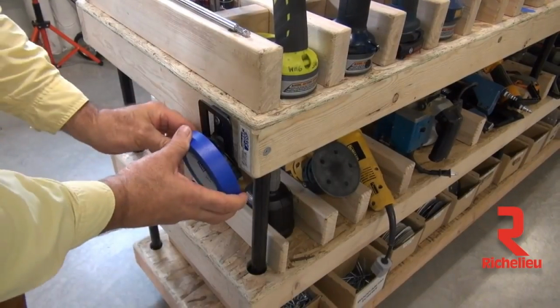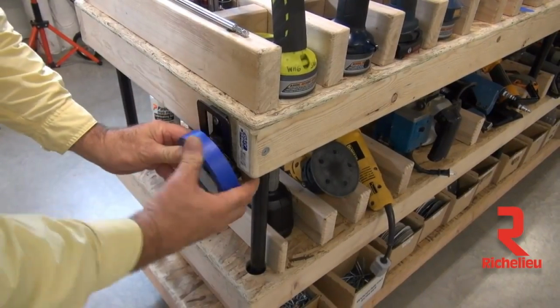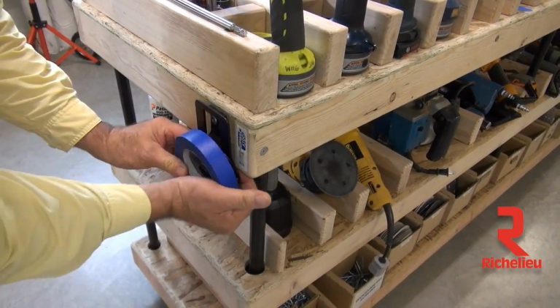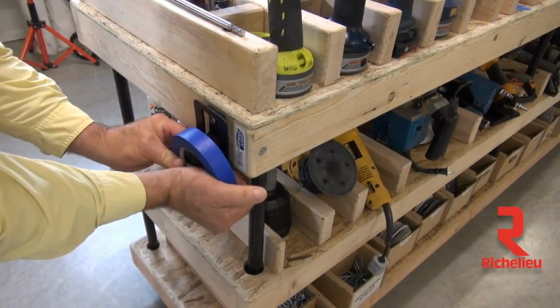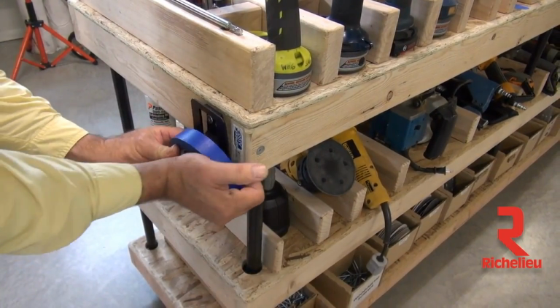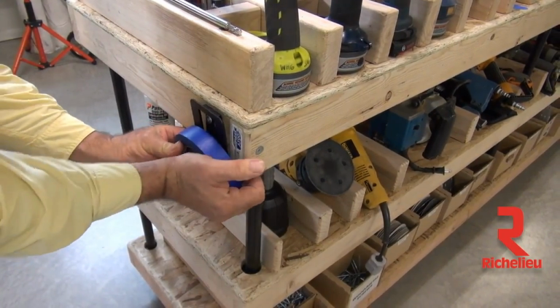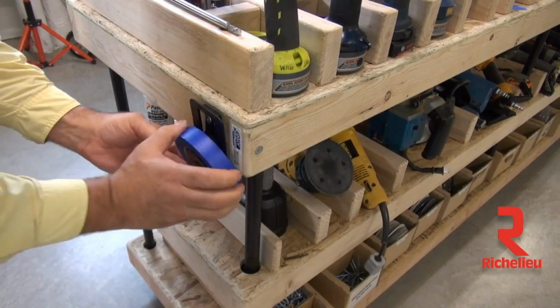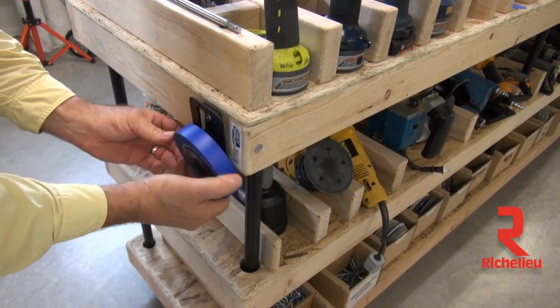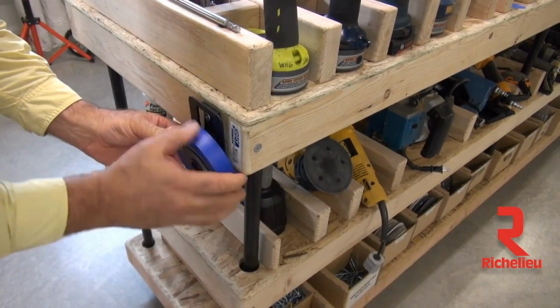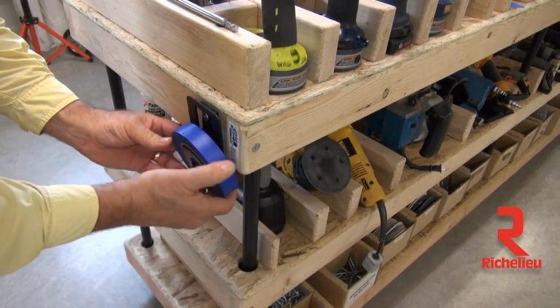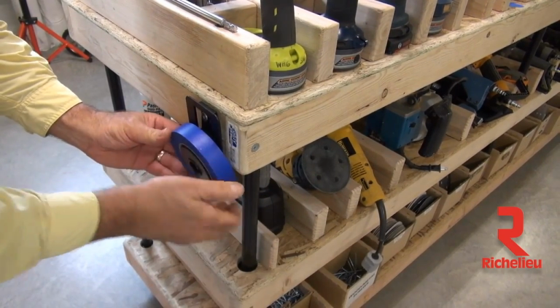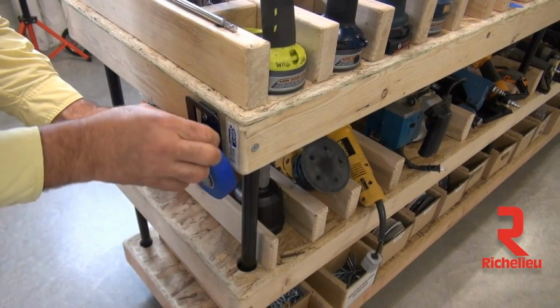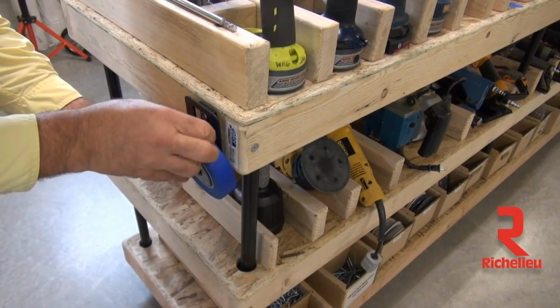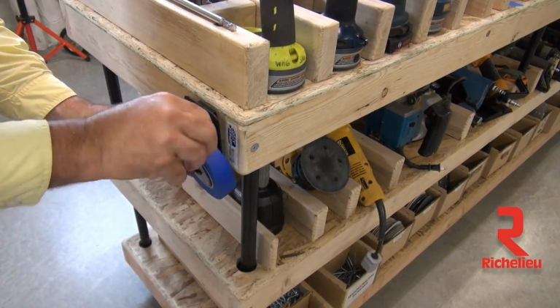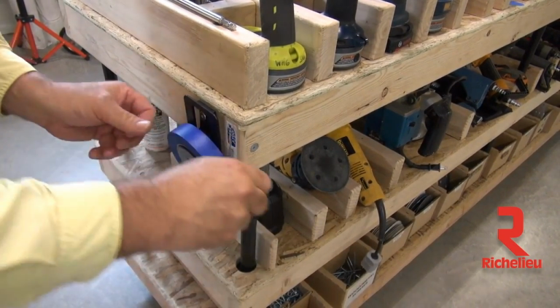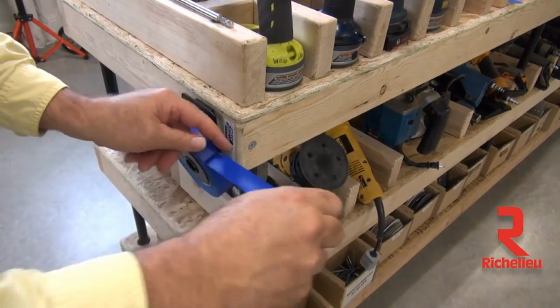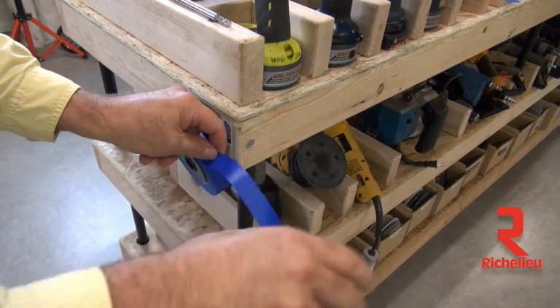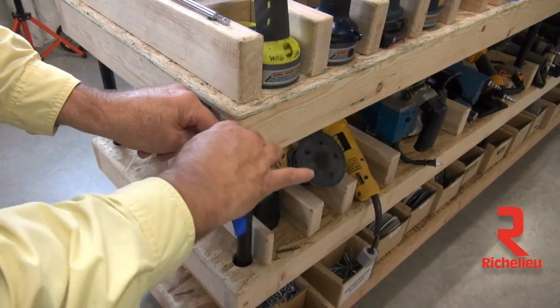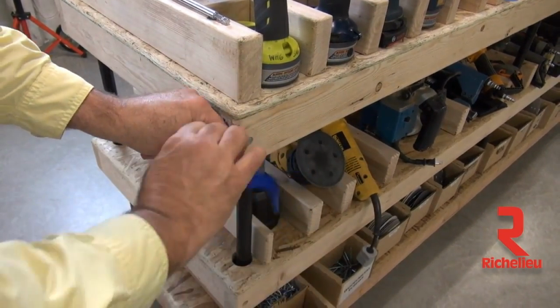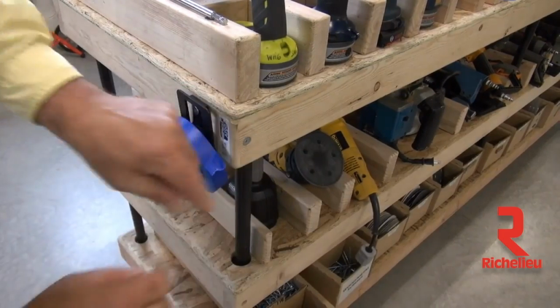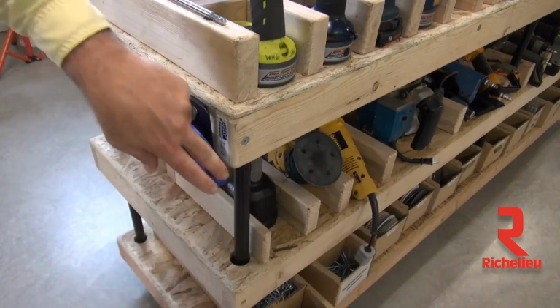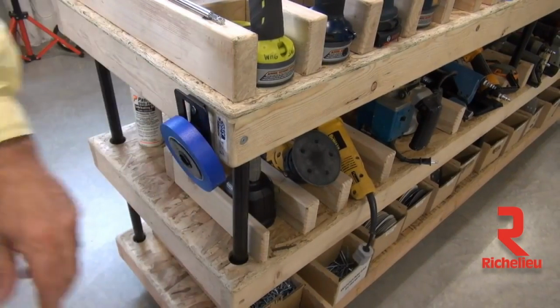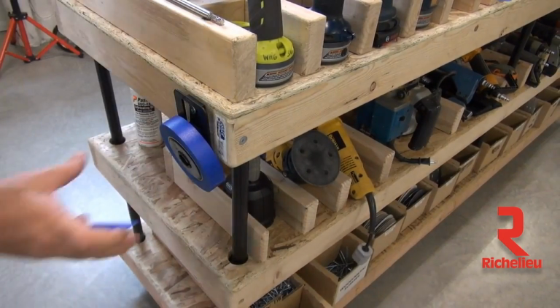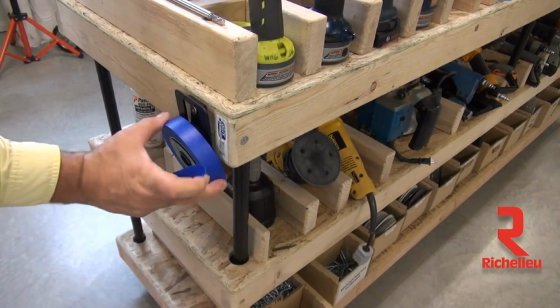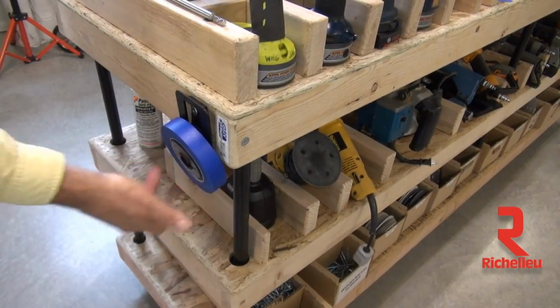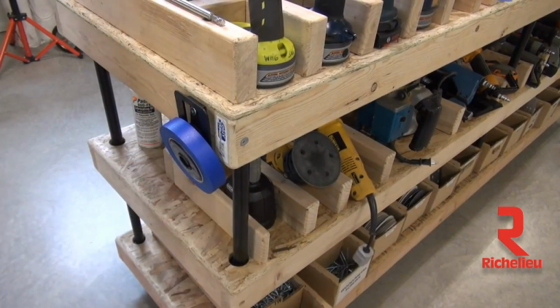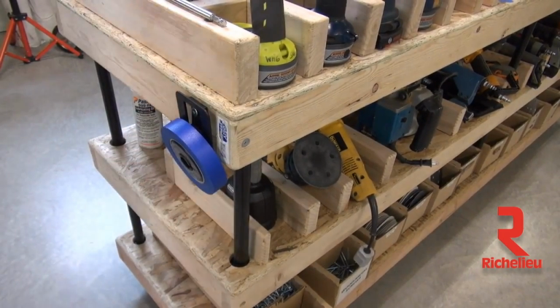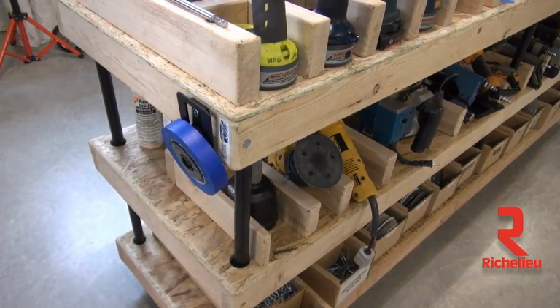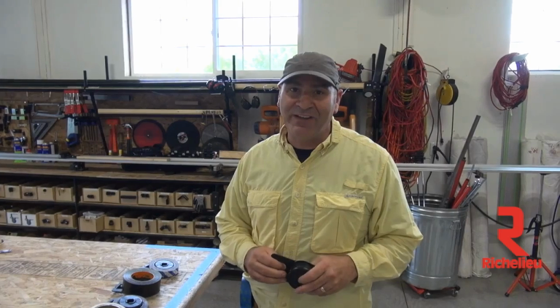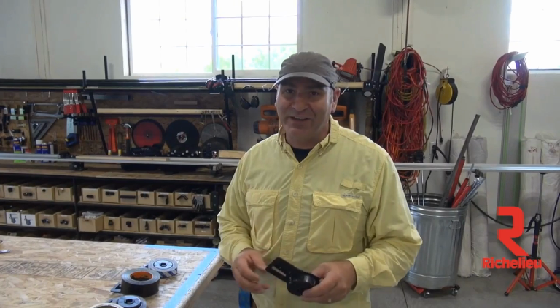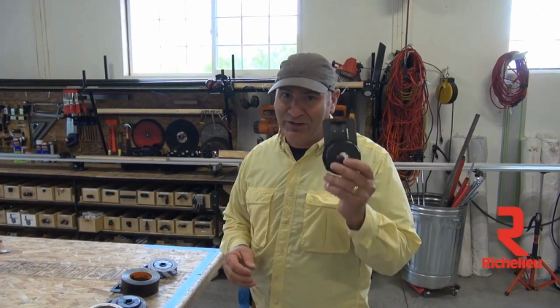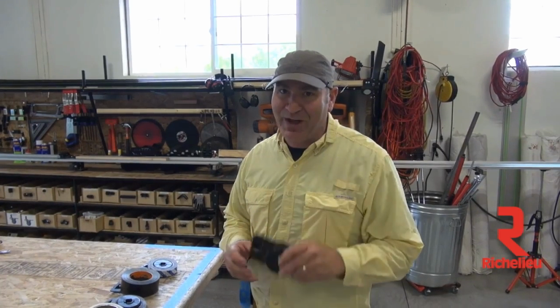It's super easy, it just screws right on, it takes a second. Very versatile product, very lean product, going to save you a lot of time, a lot of frustration, just going to make the job a lot easier. Bob did a great job inventing this, and I think you're going to love this product.